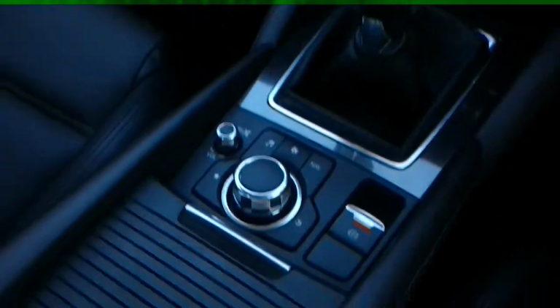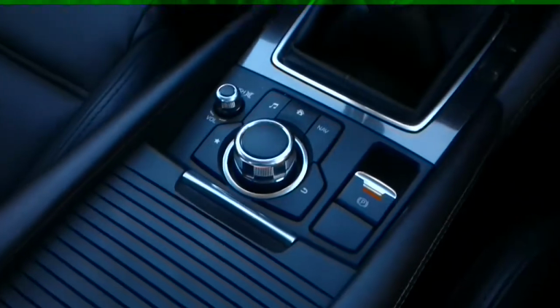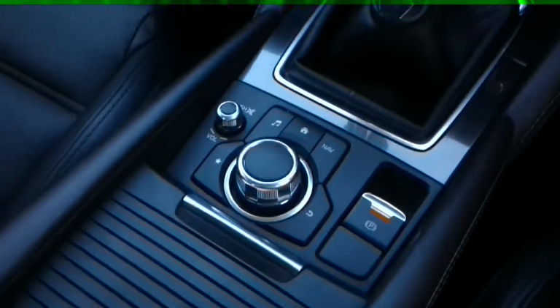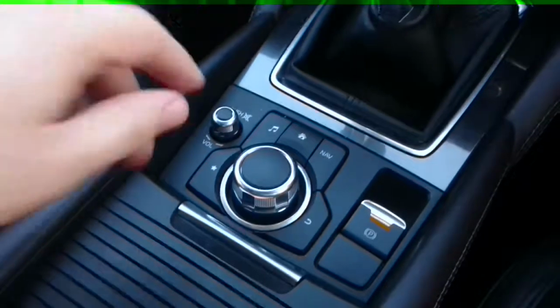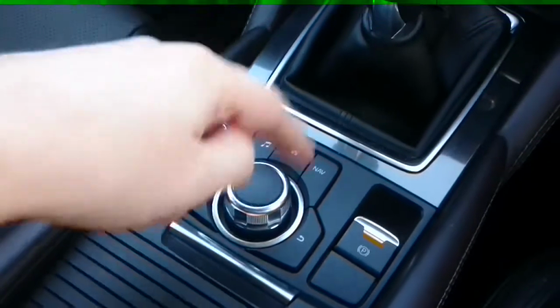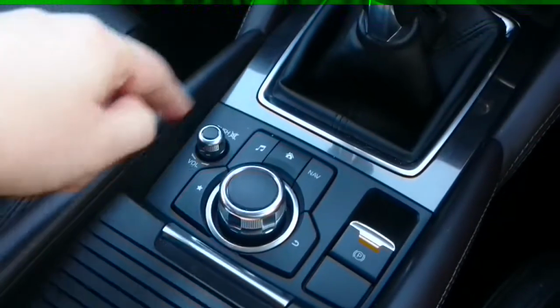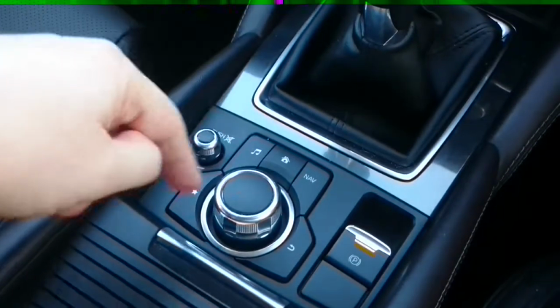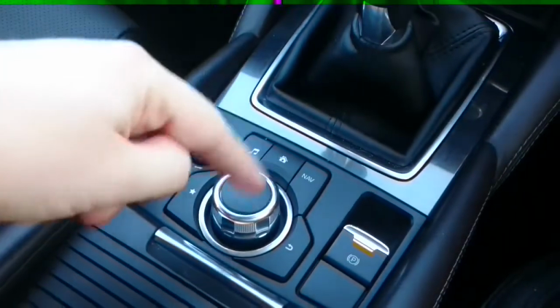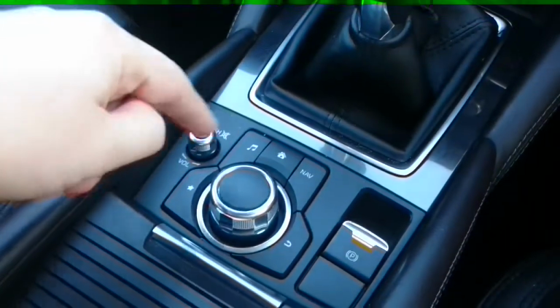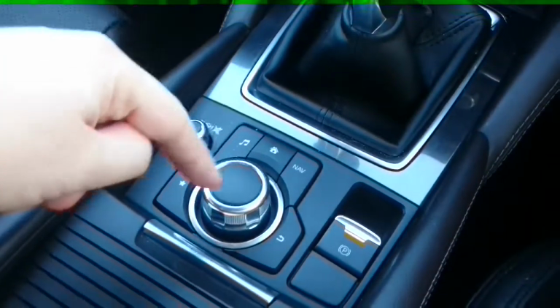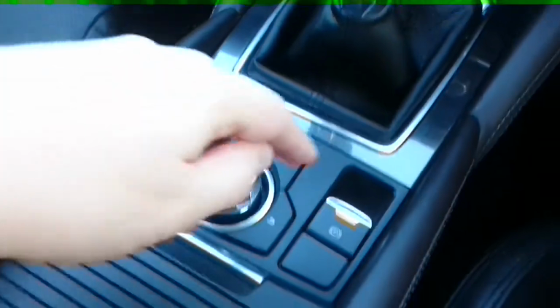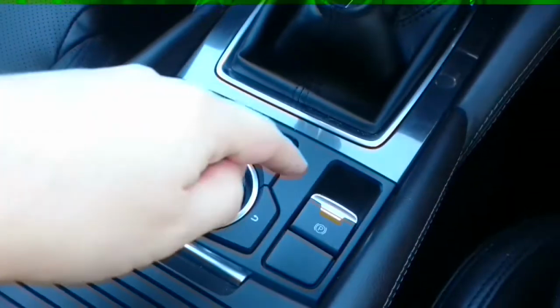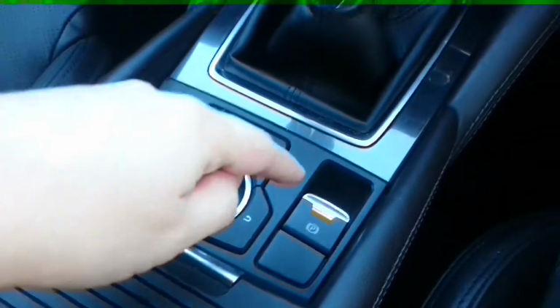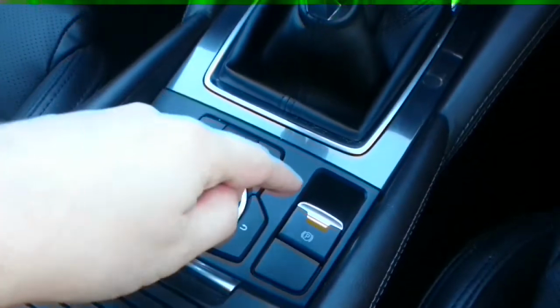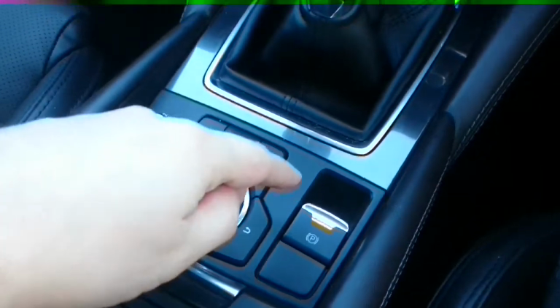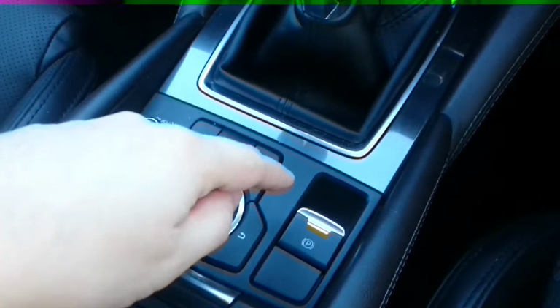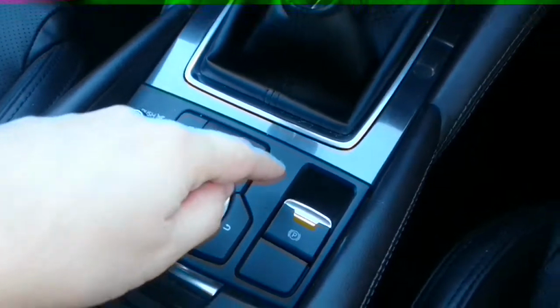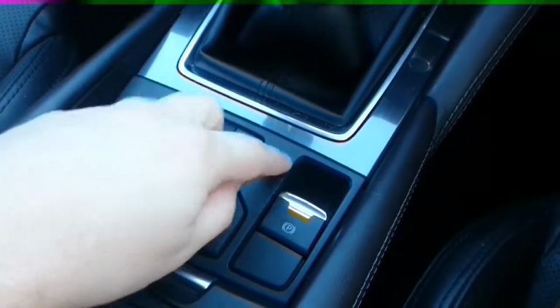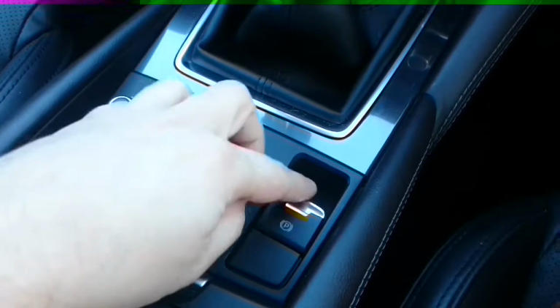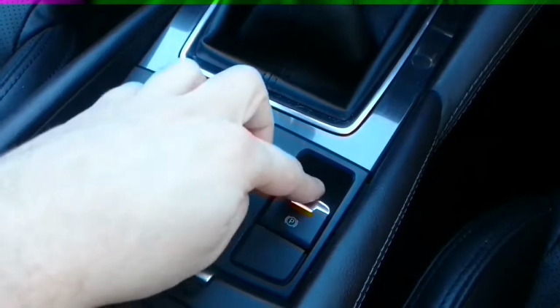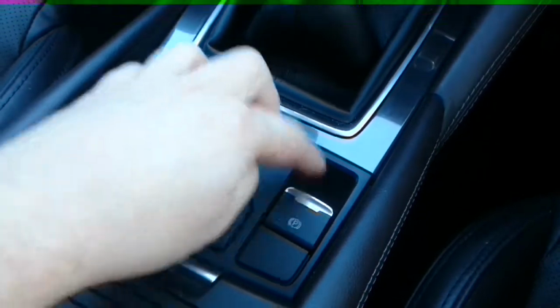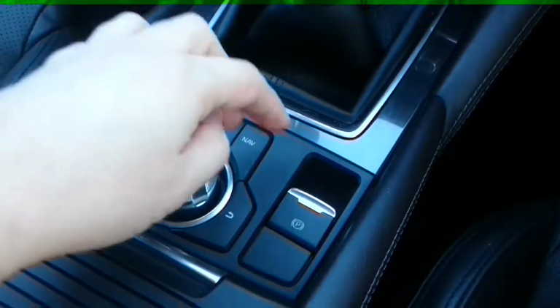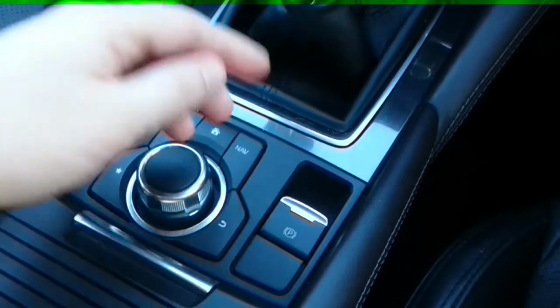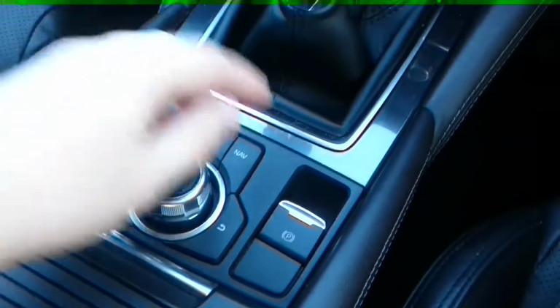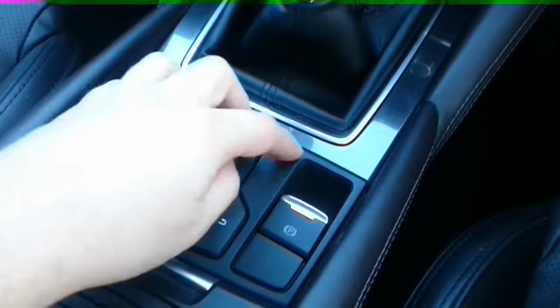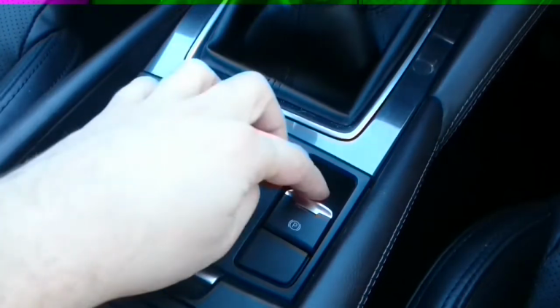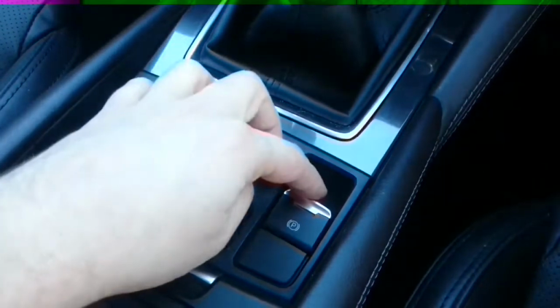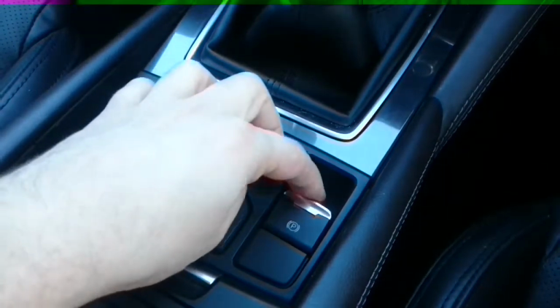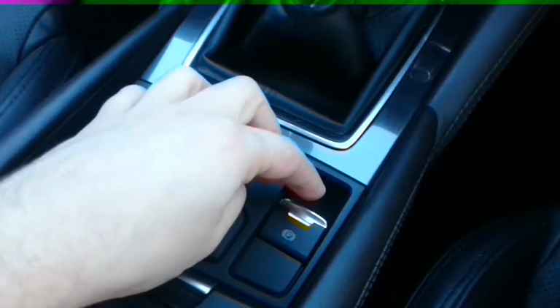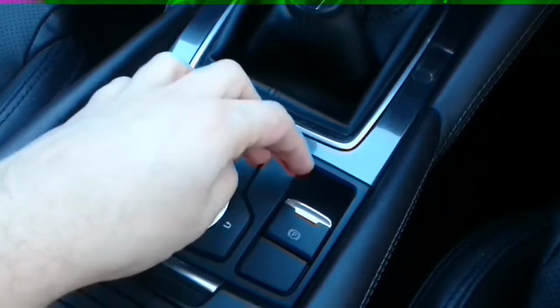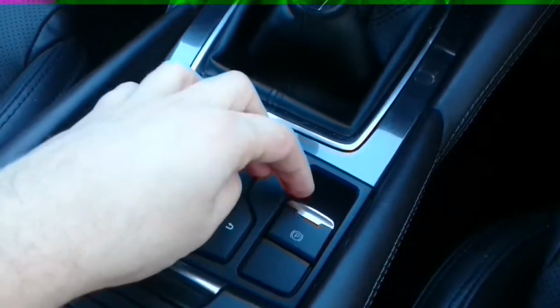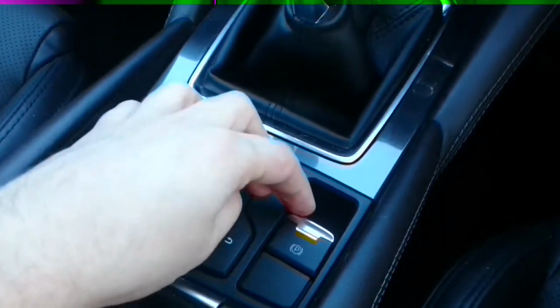Down here on the left are the auxiliary controls for the stereo system and the handbrake, which is released by putting your foot on the brake and pushing down, and reapplied by keeping your foot on the brake and pulling back up again.